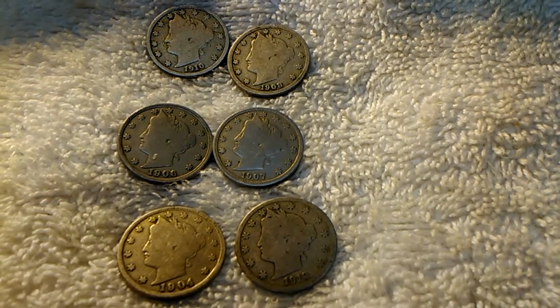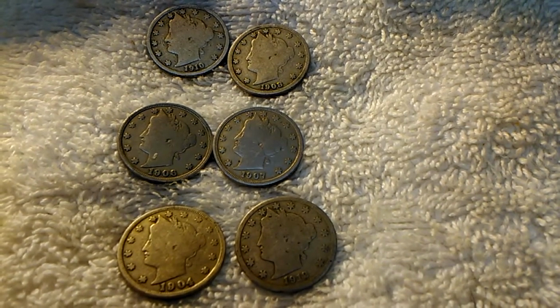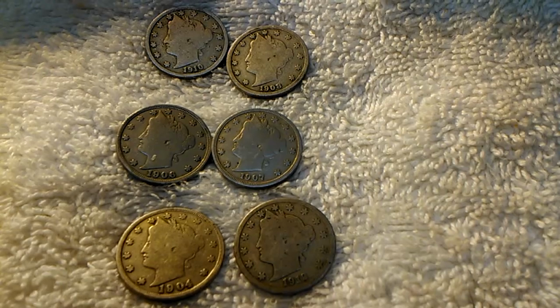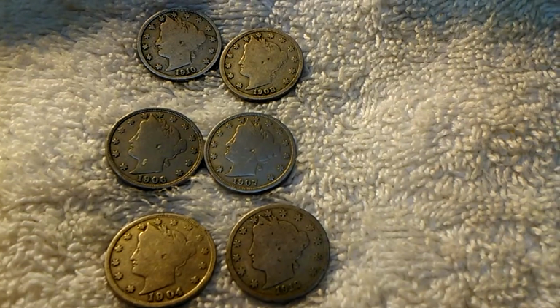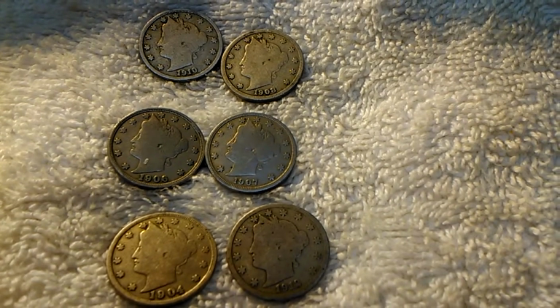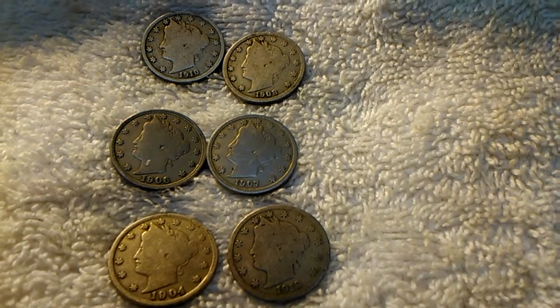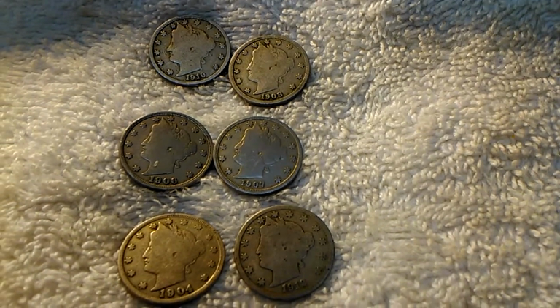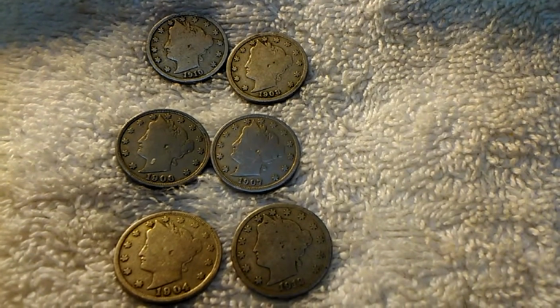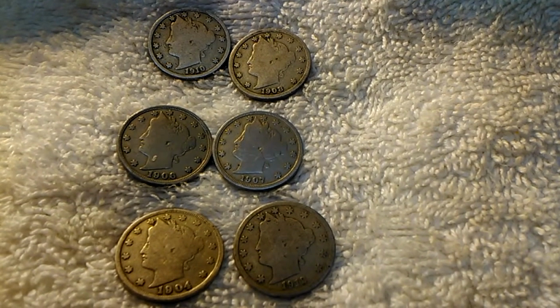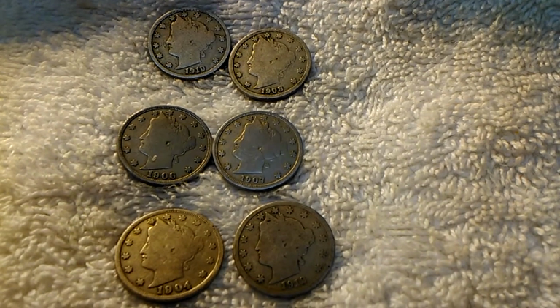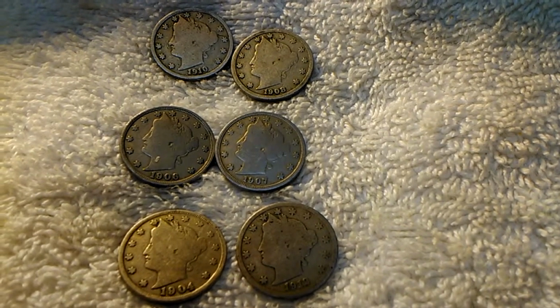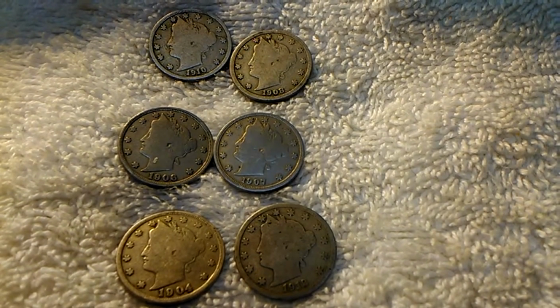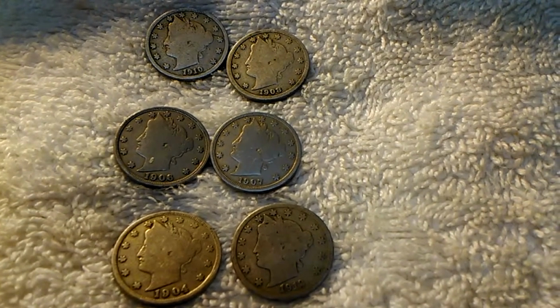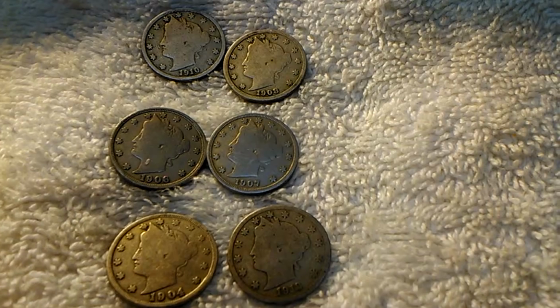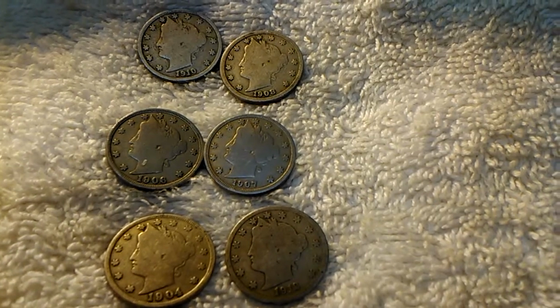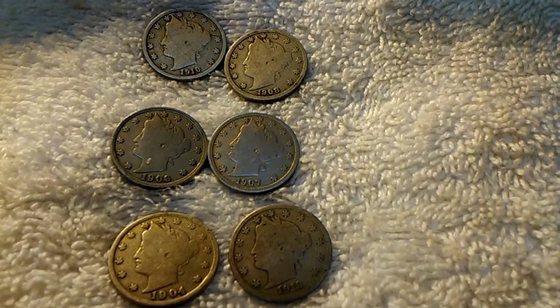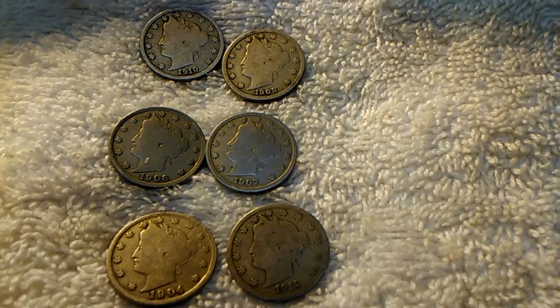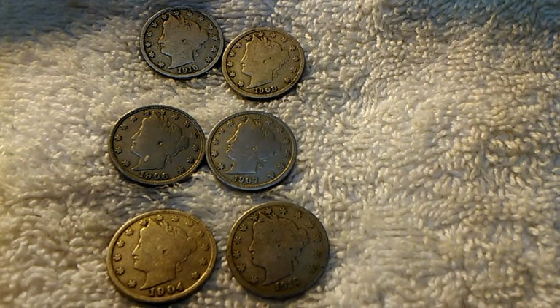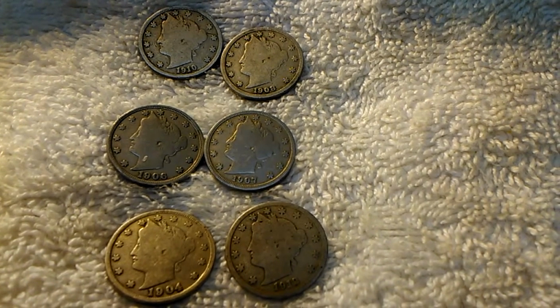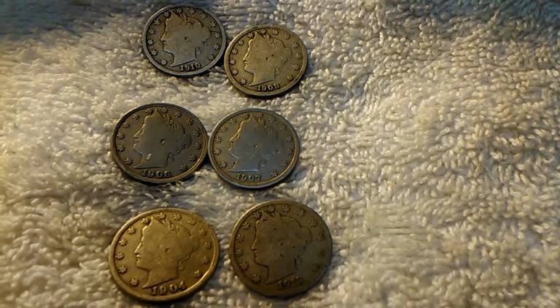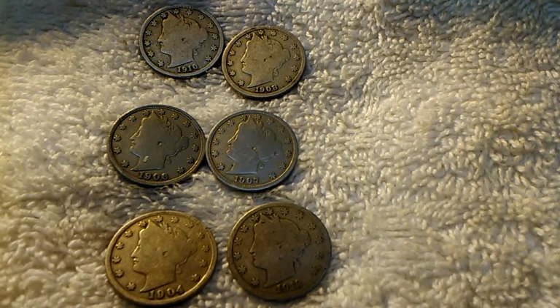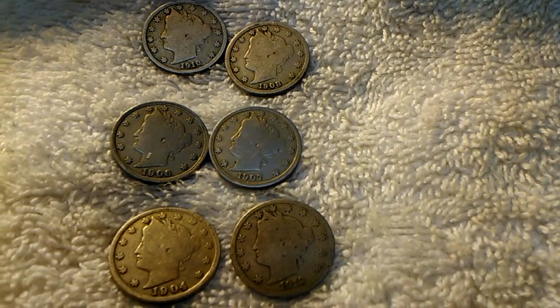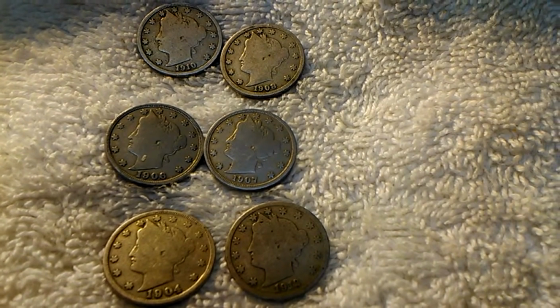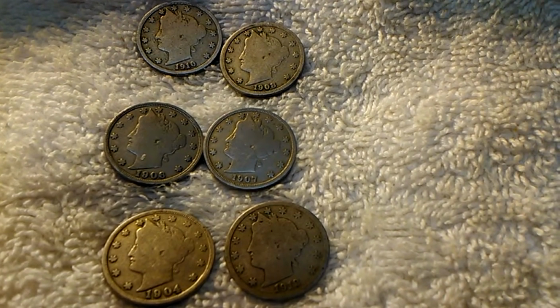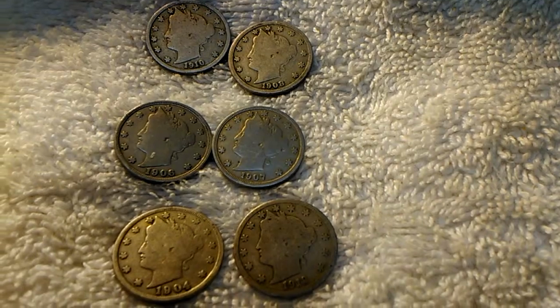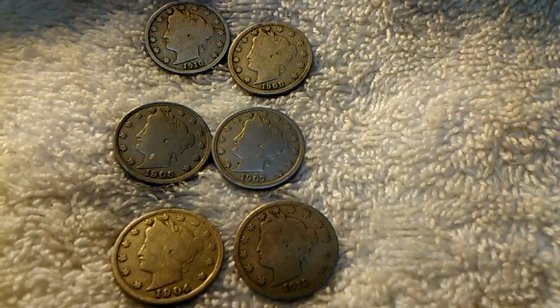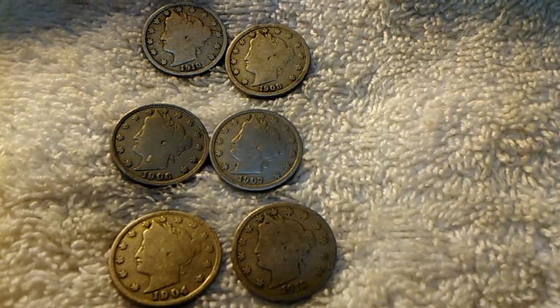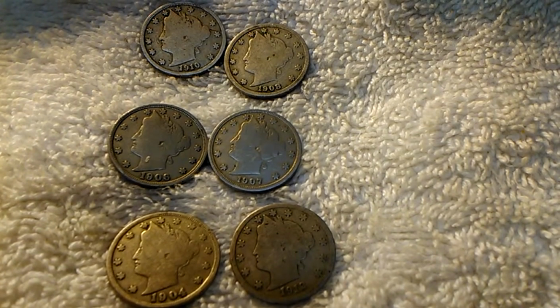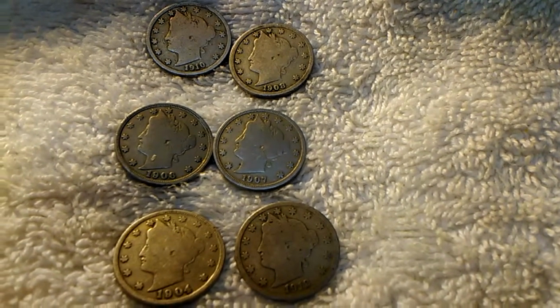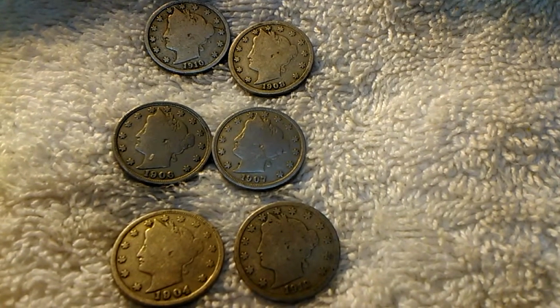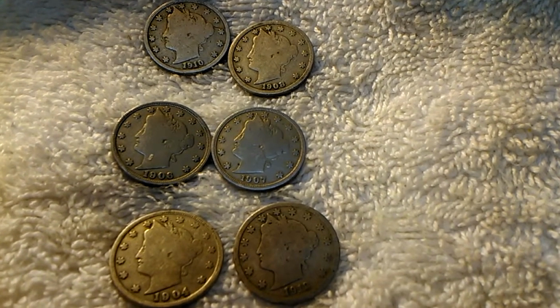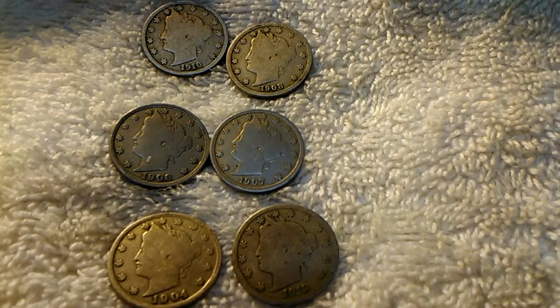I bought some other coins too, but those will never see the light of day. Those are the nice coins, the rare ones — never let nobody know you have them coins.